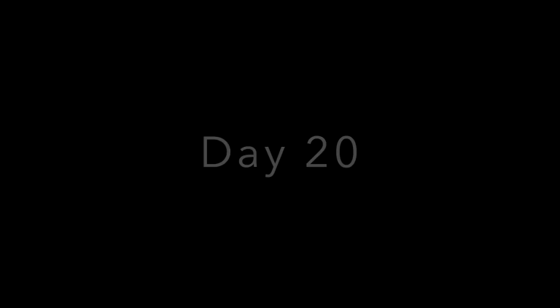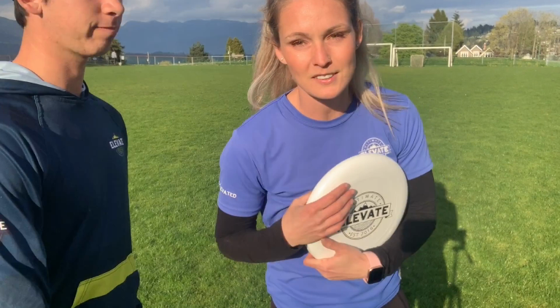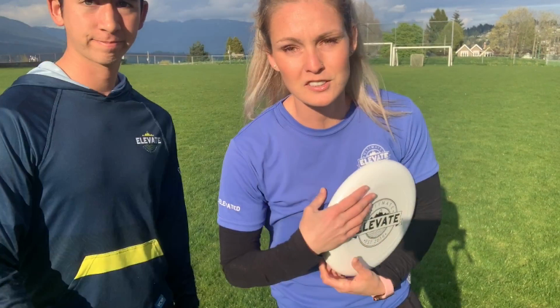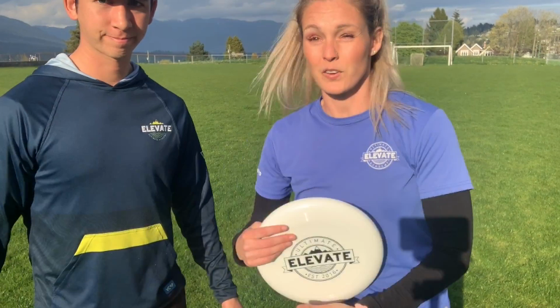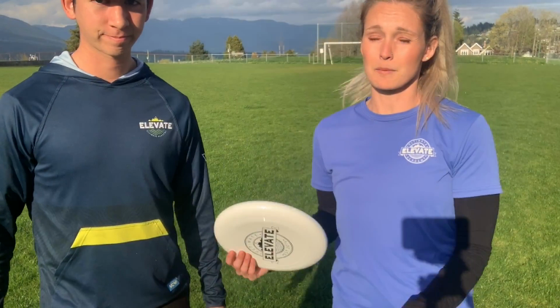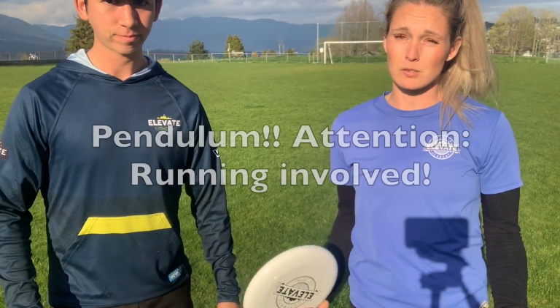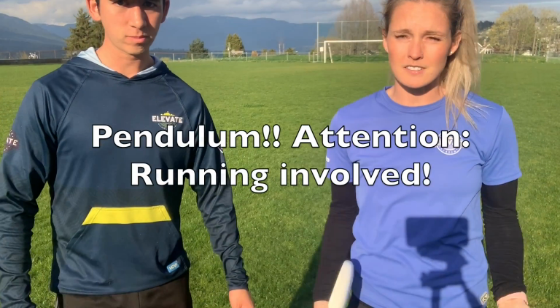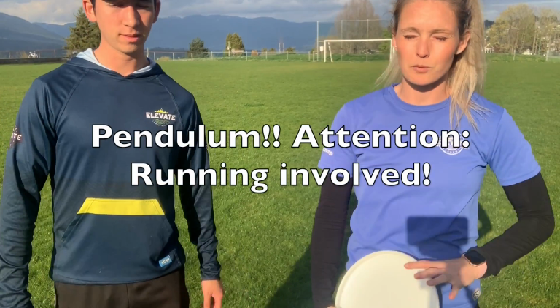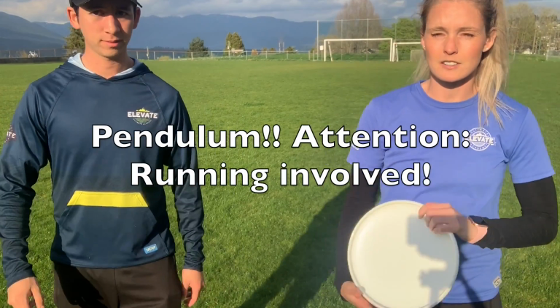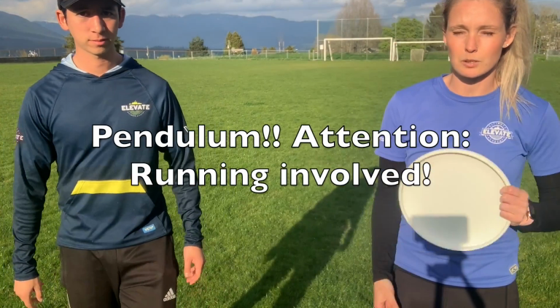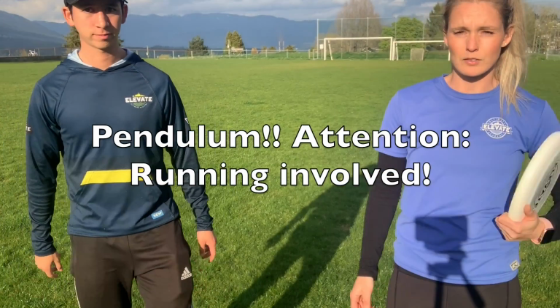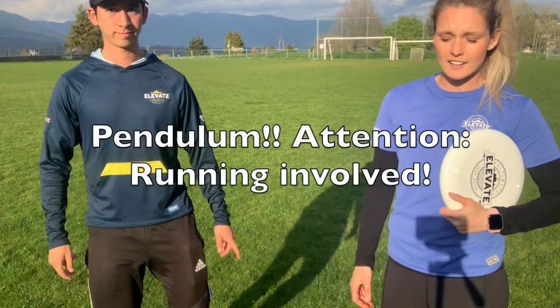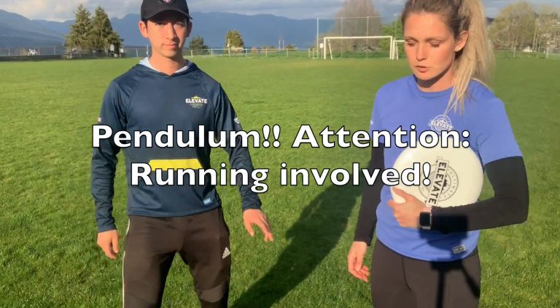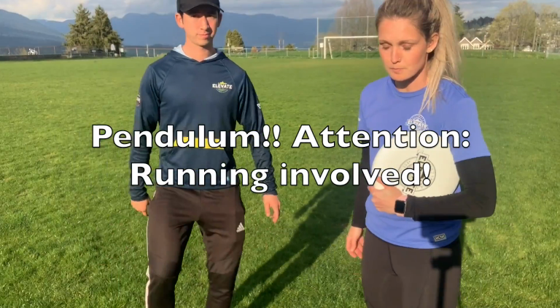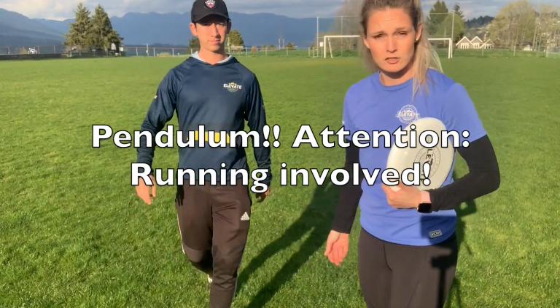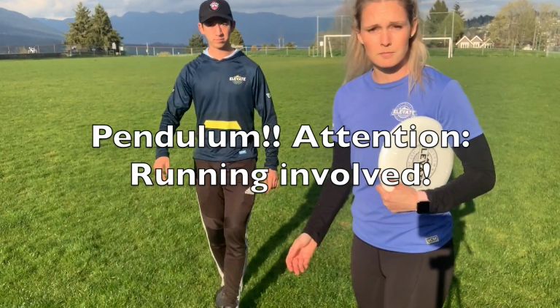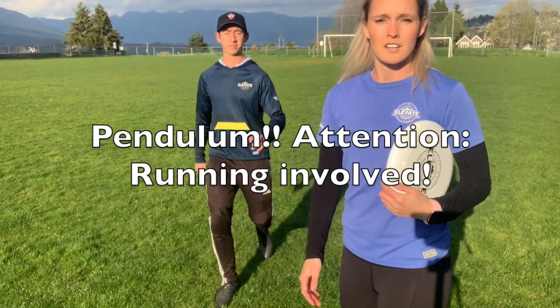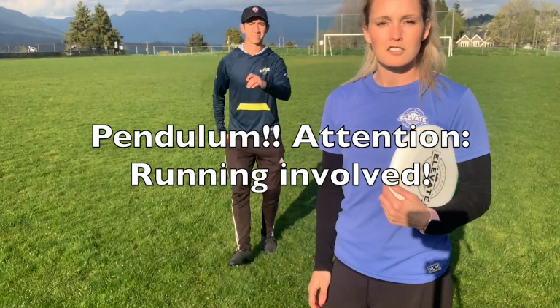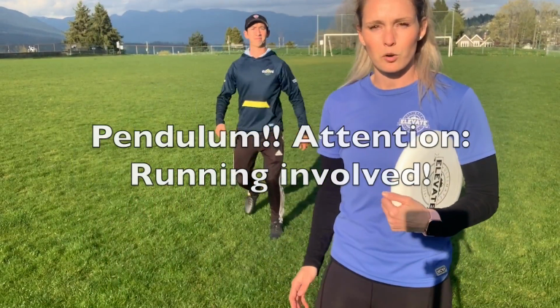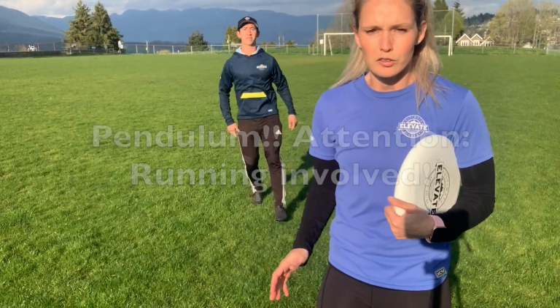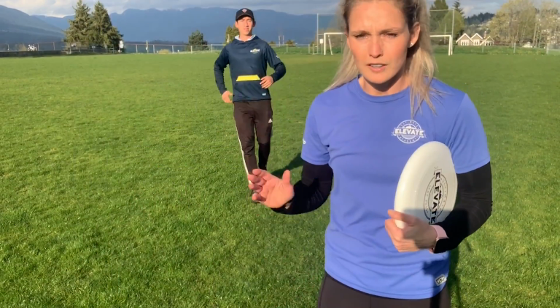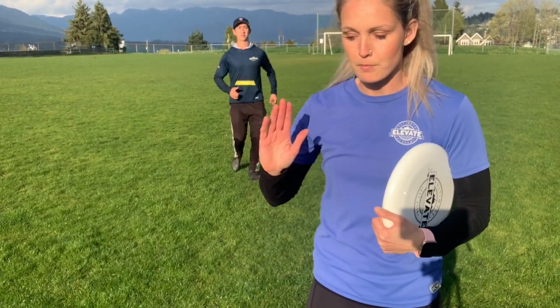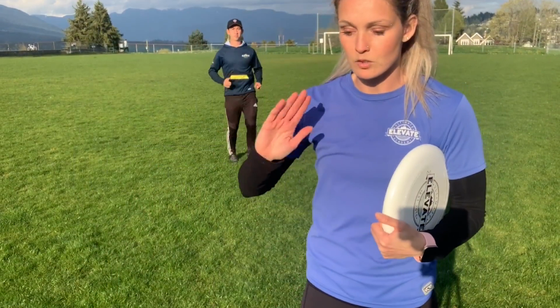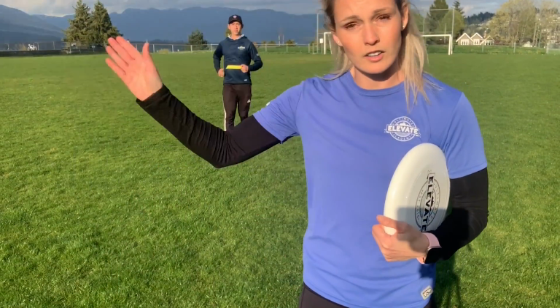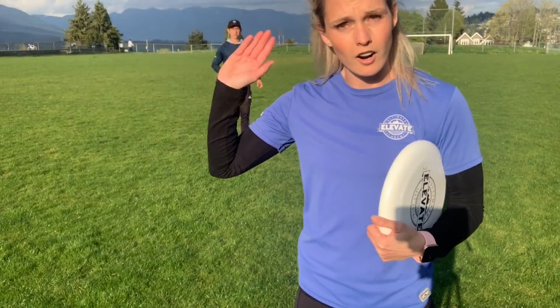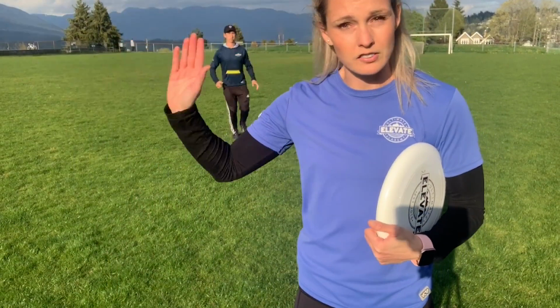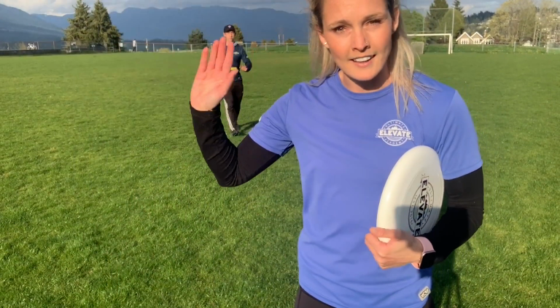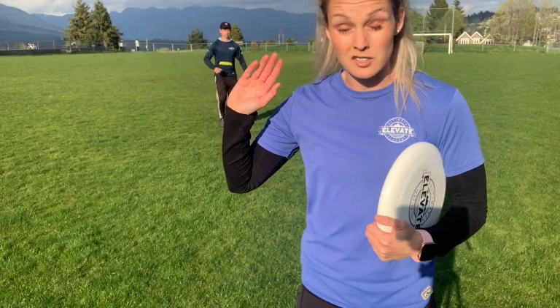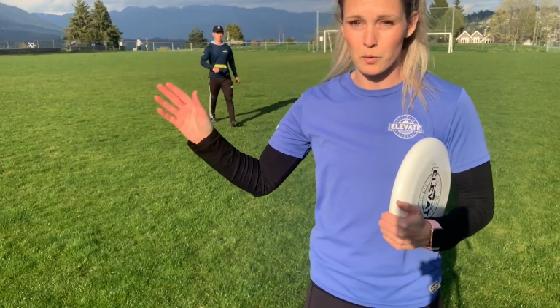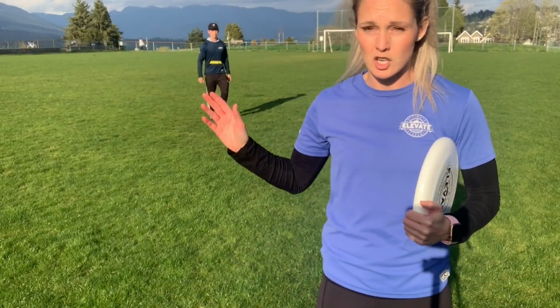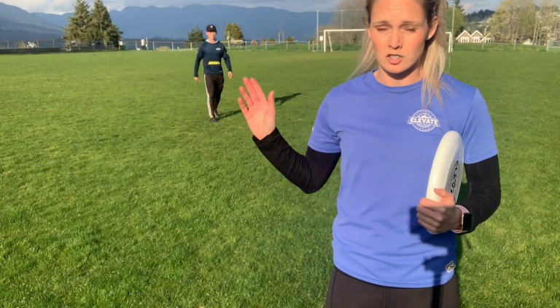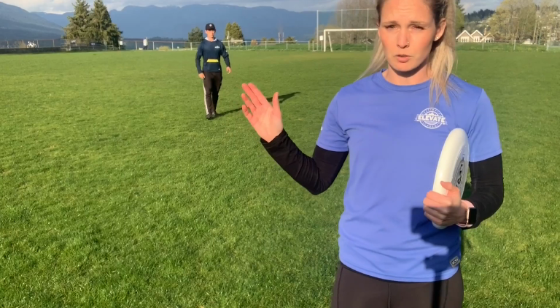This next one's good if you have a little bit of space and you're wanting to do a little bit of running. It's just pendulum — you can have the person run across flat. That's actually quite a challenging throw.